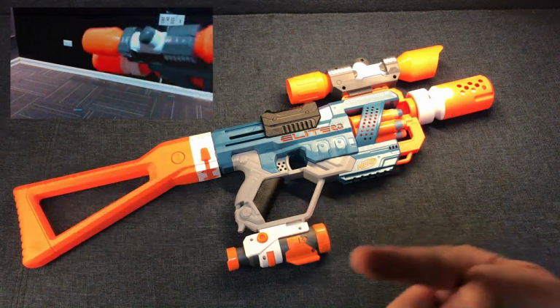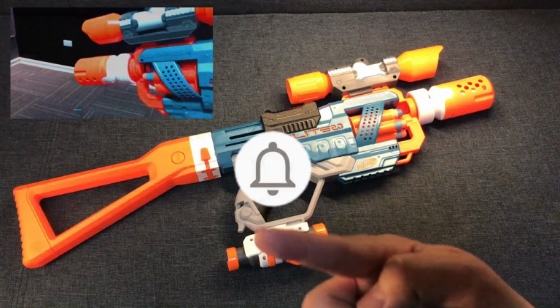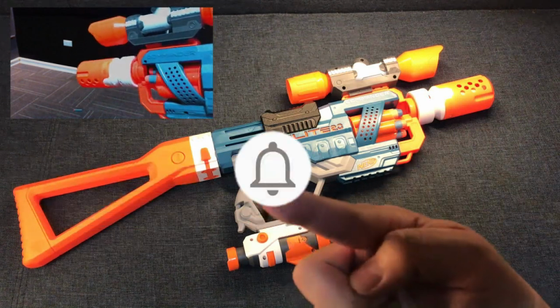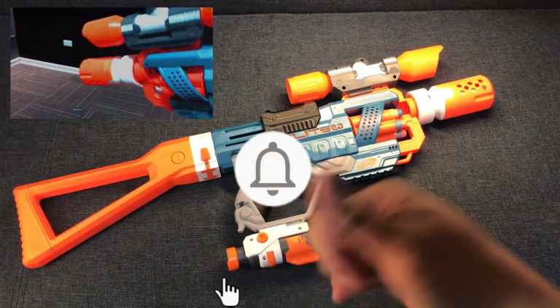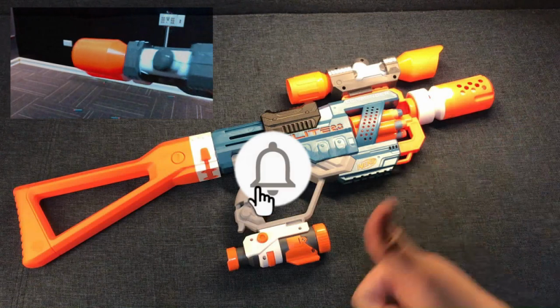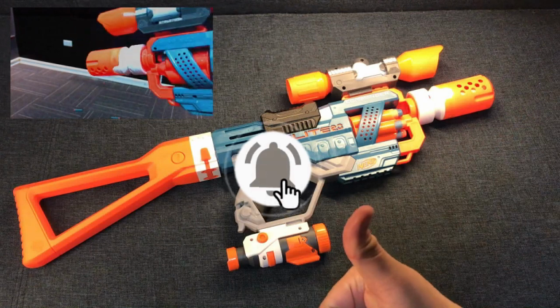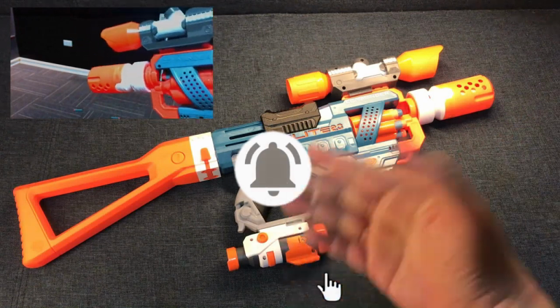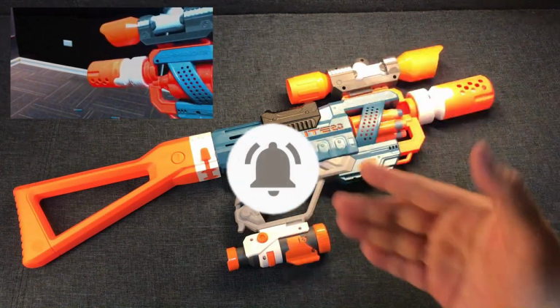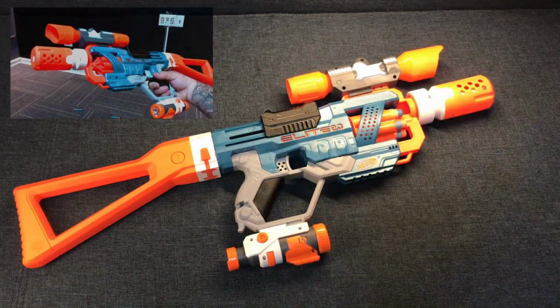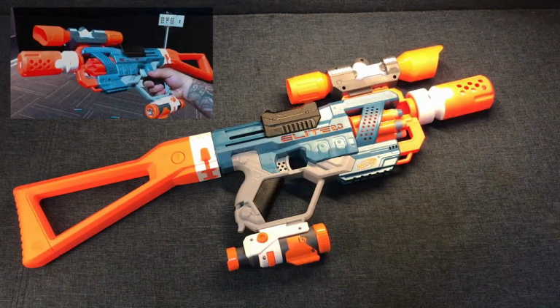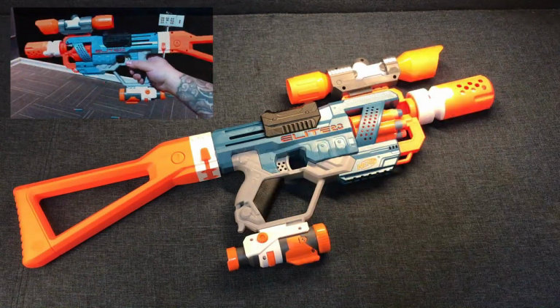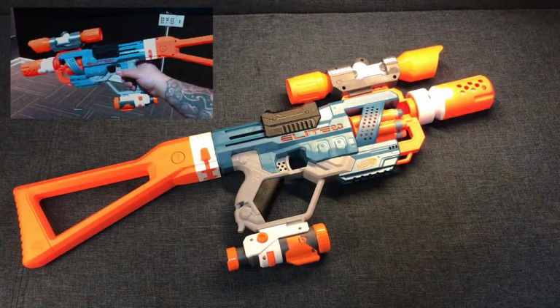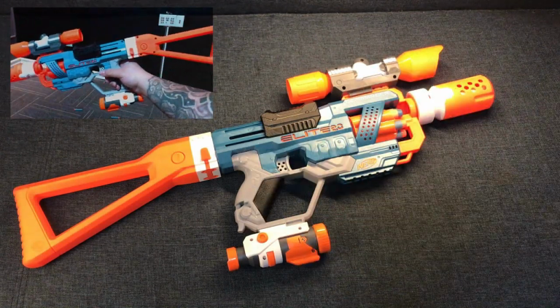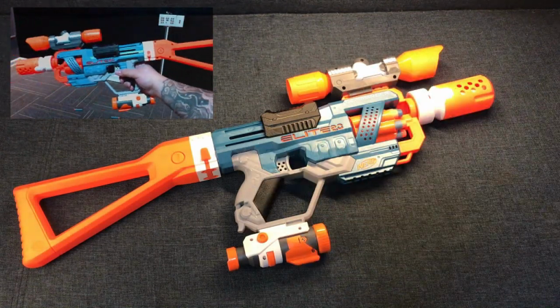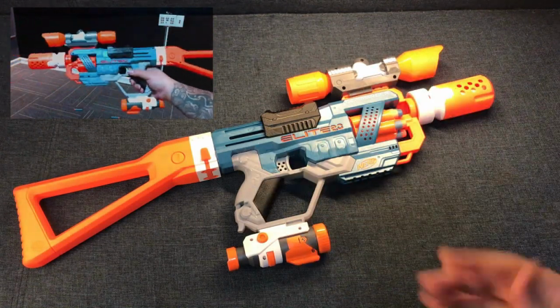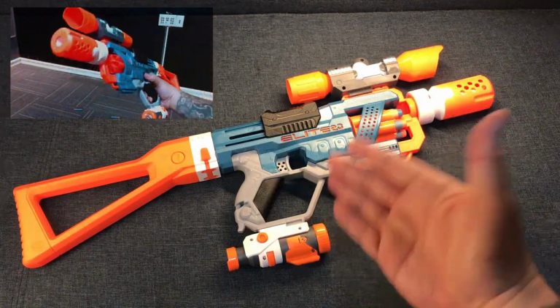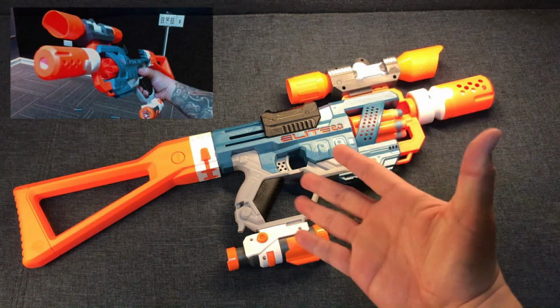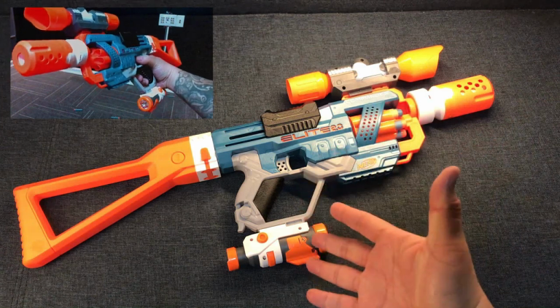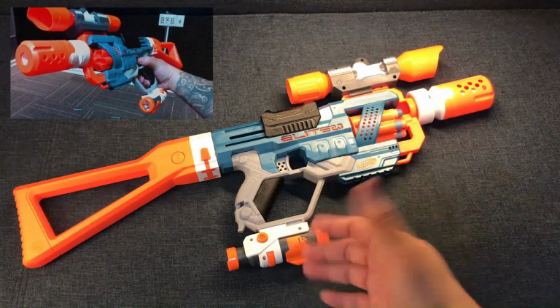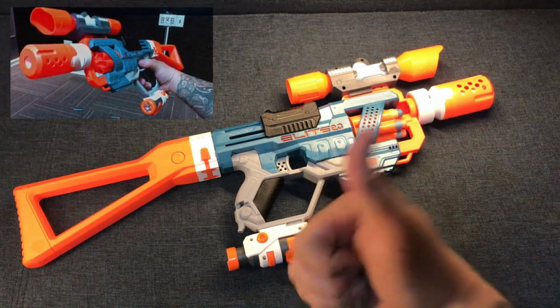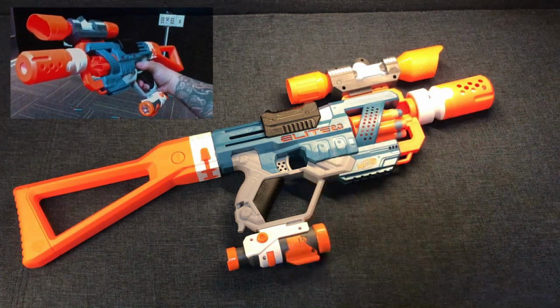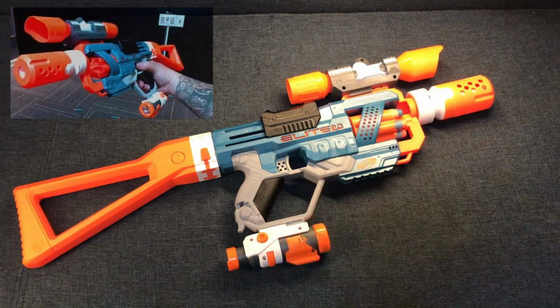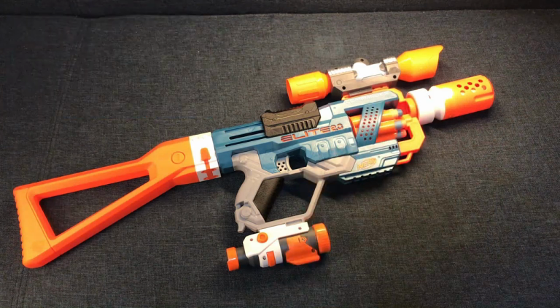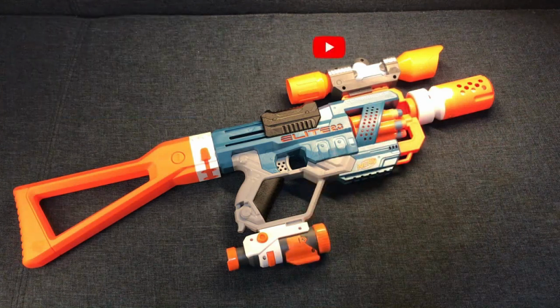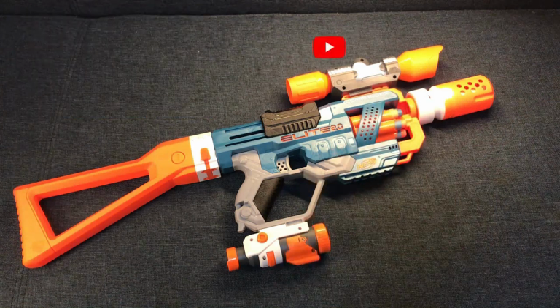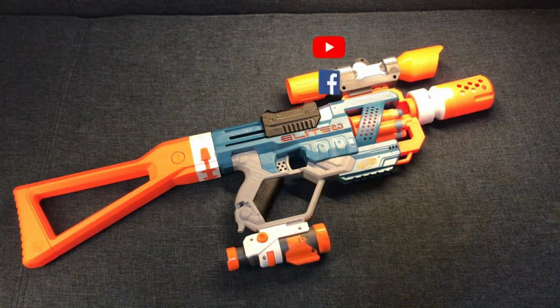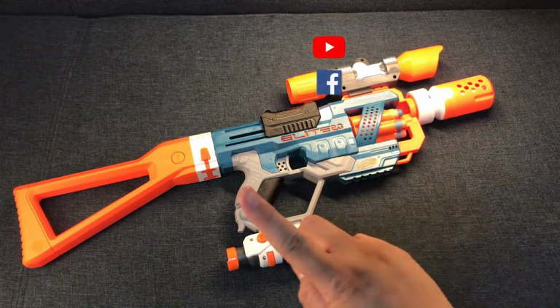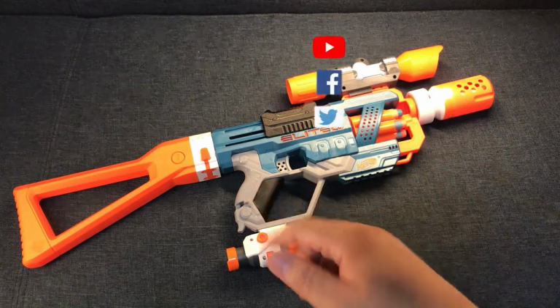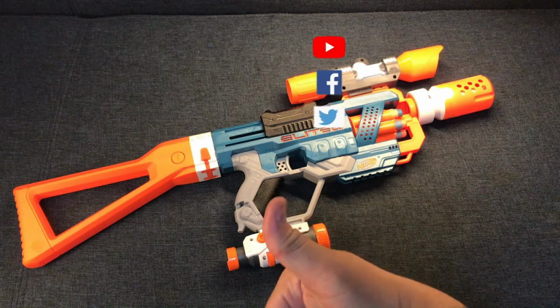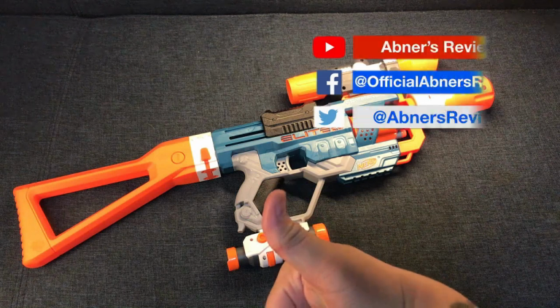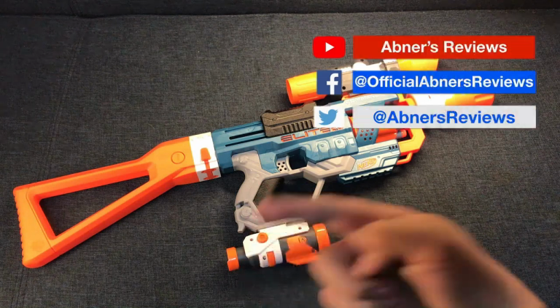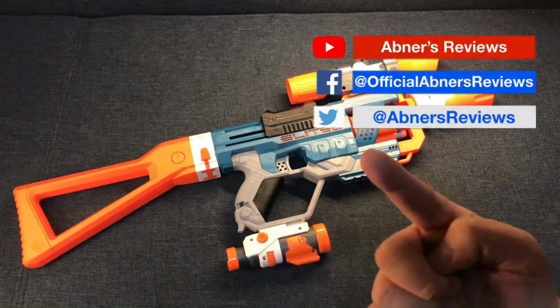Hit the notification bell and select all, so you'll get notified when we upload another one of our Nerf gun reviews, as well as our usual uploads. Also follow us on our social media links right here.